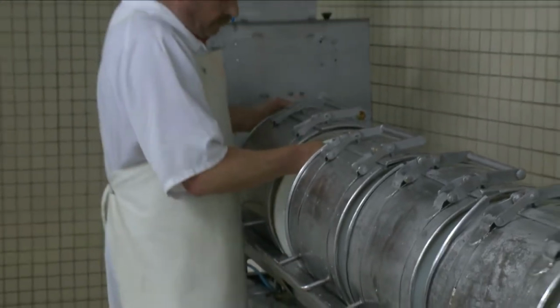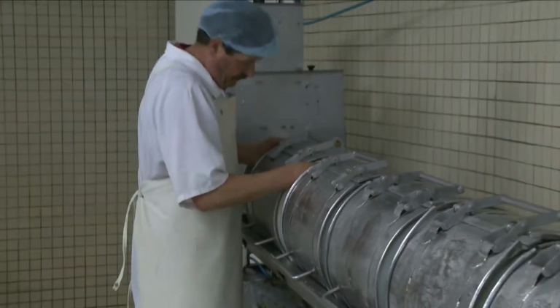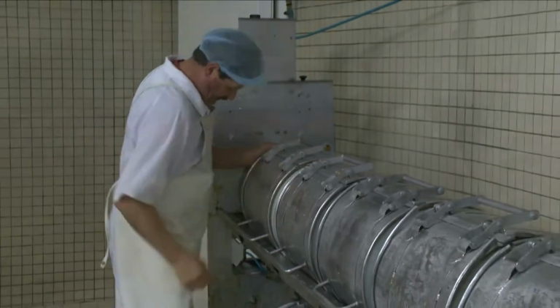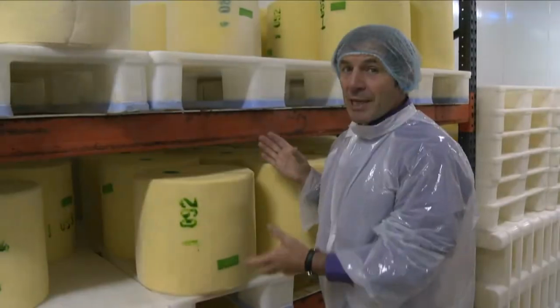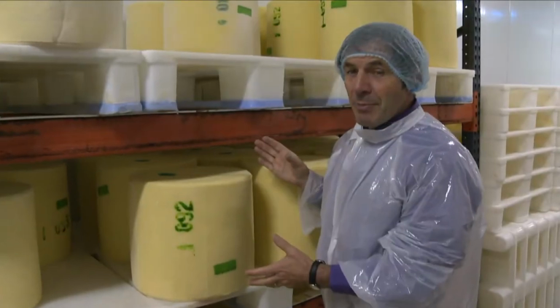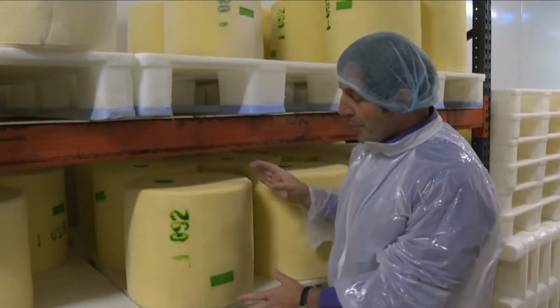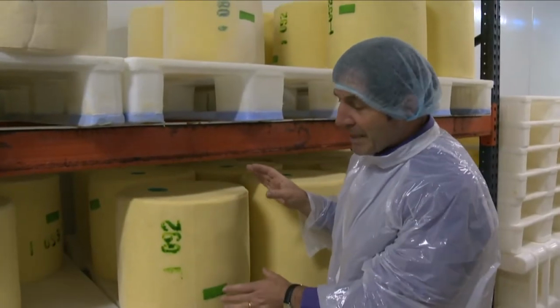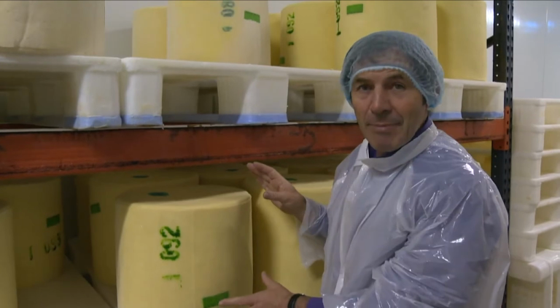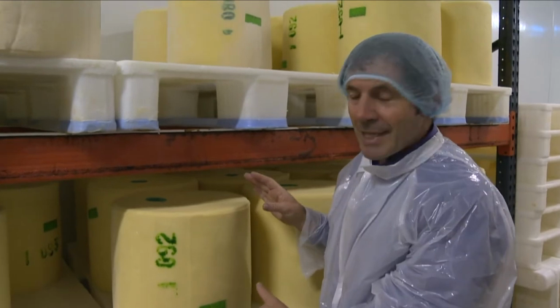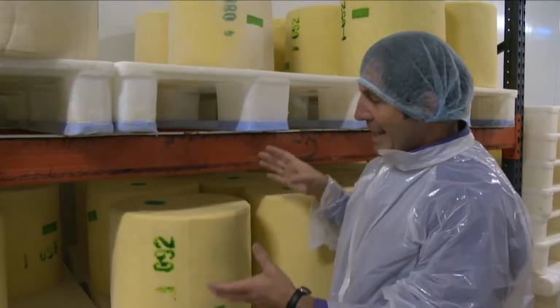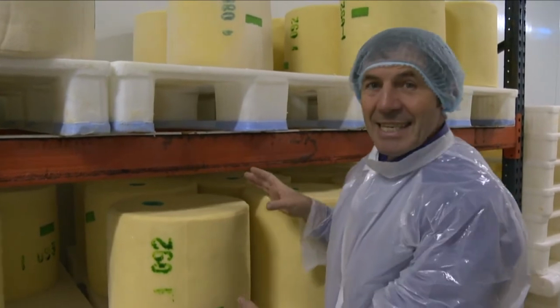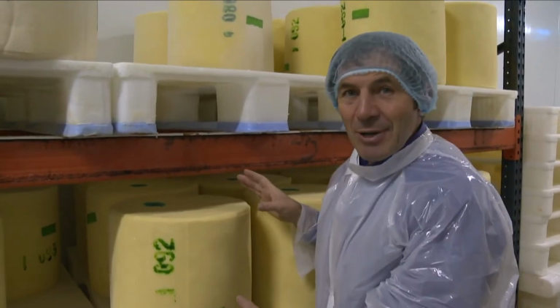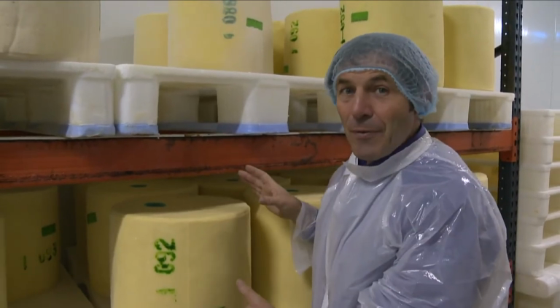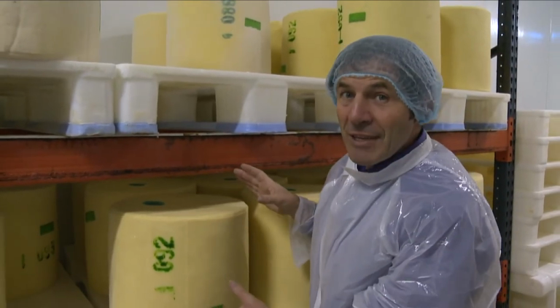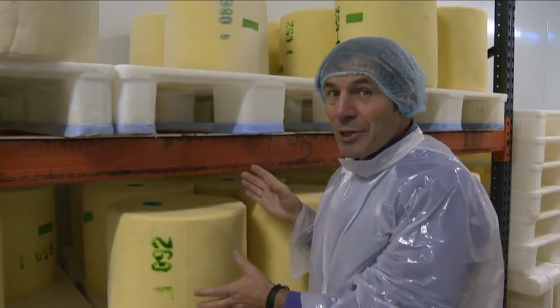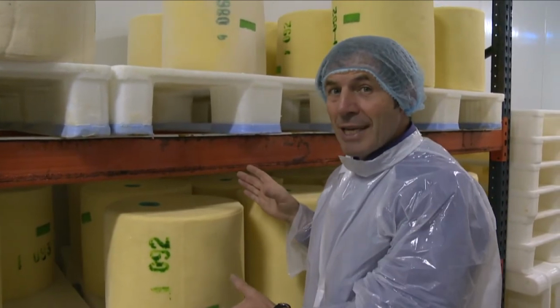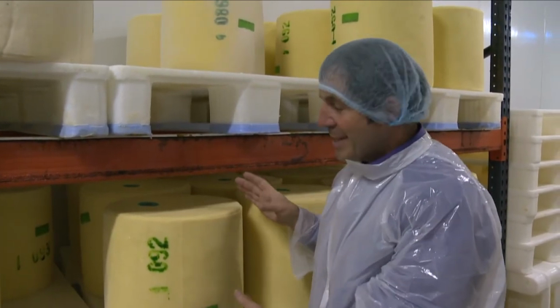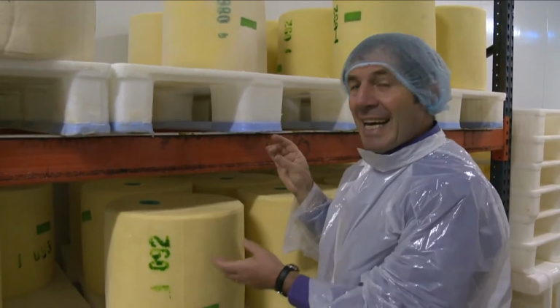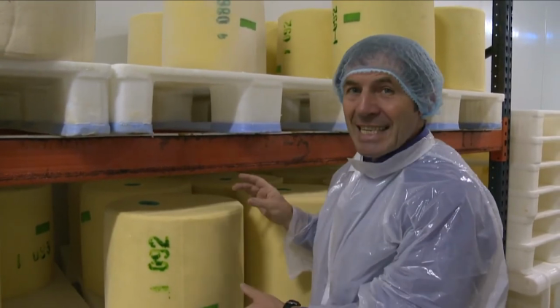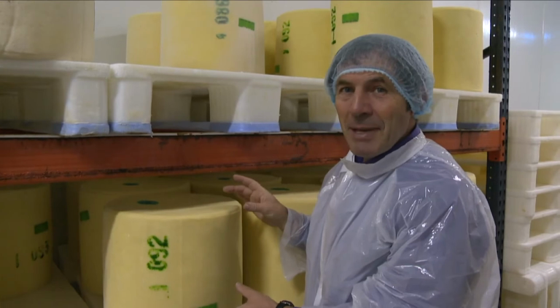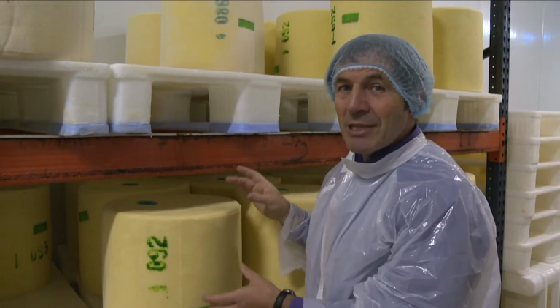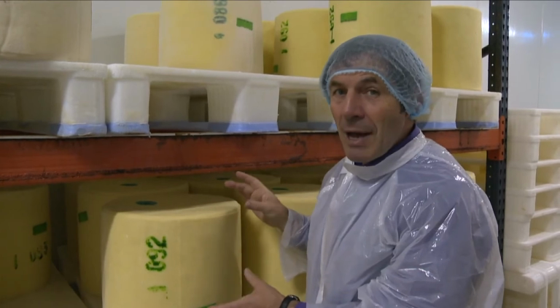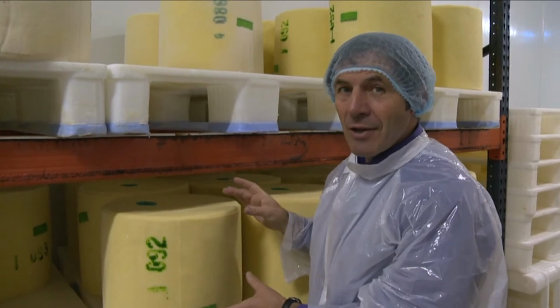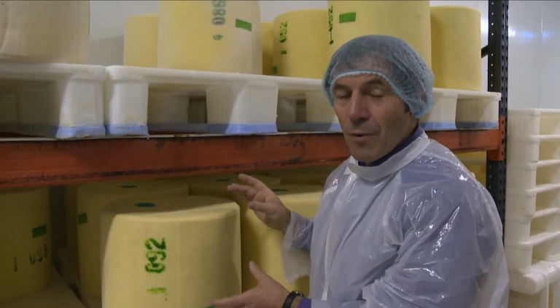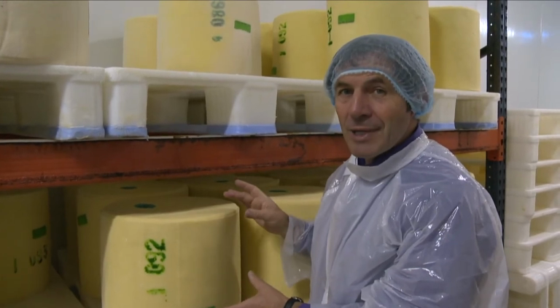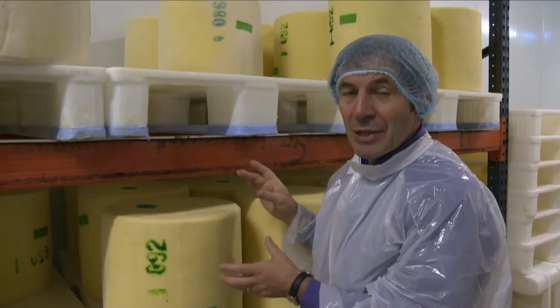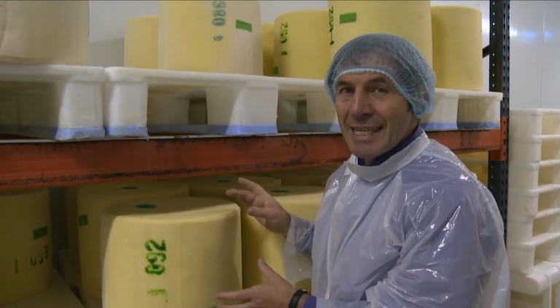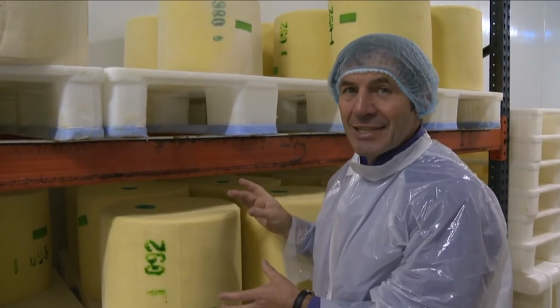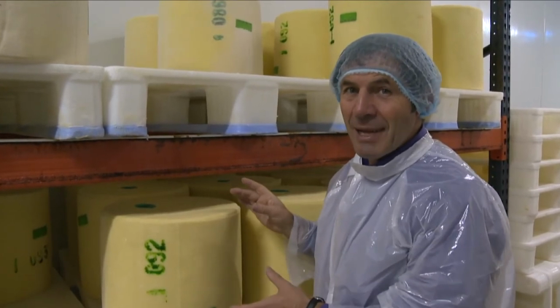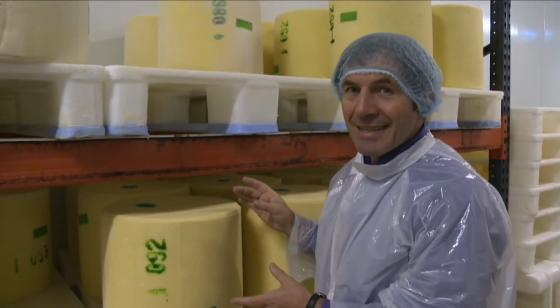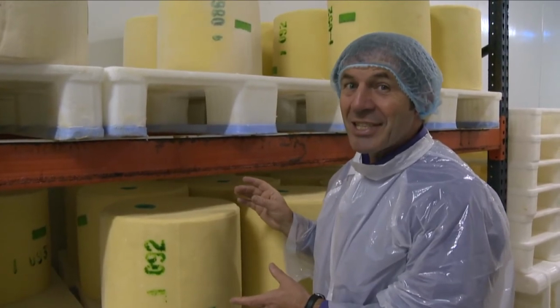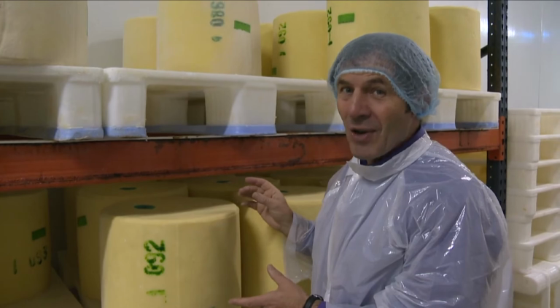This cheese is ready to be matured. It has been labeled. It is about 40 to 42 kilos, and it has been made with about 420 liters of milk. That's a lot.